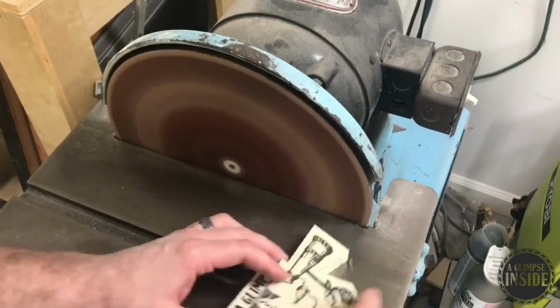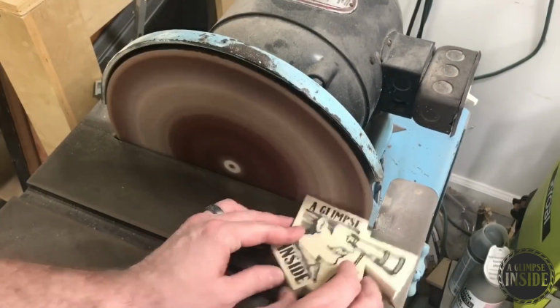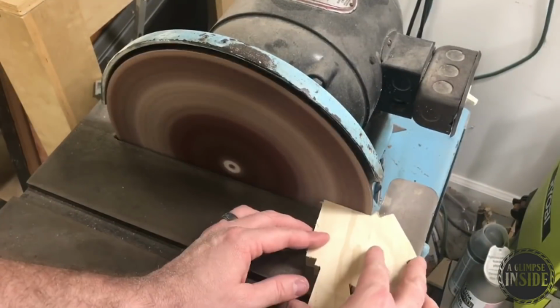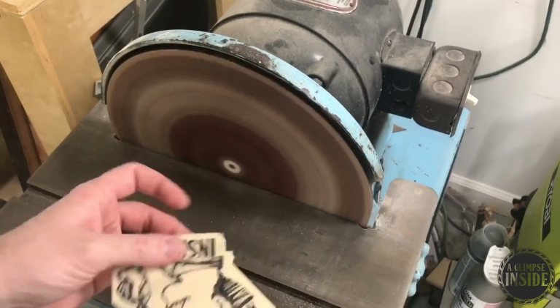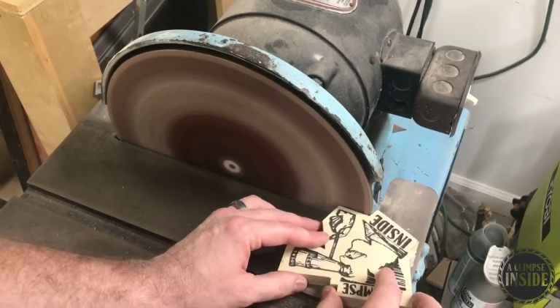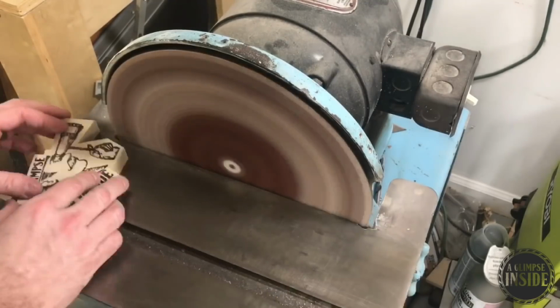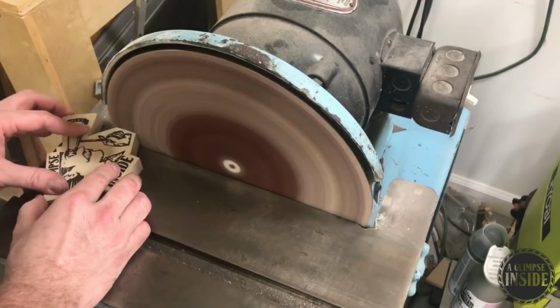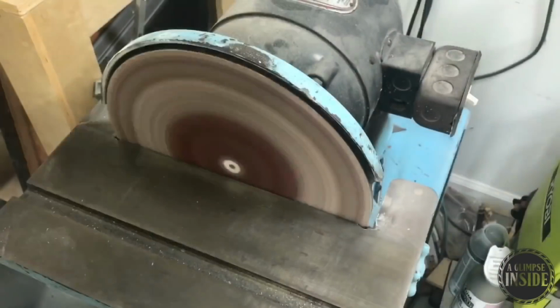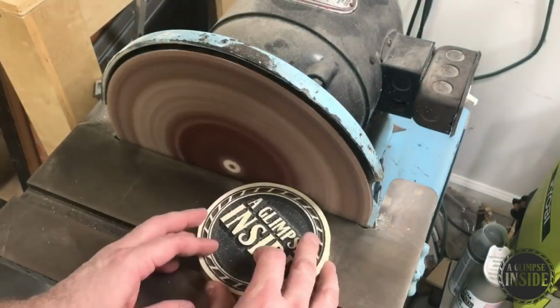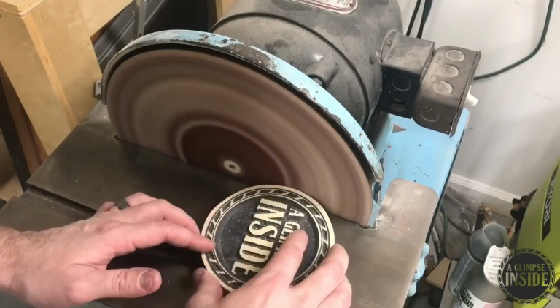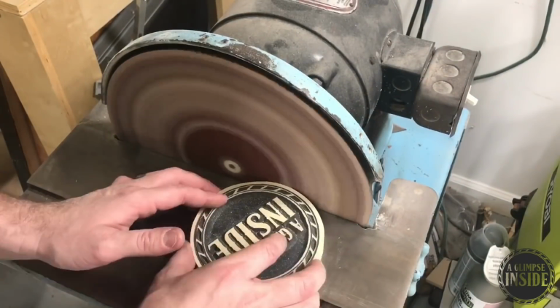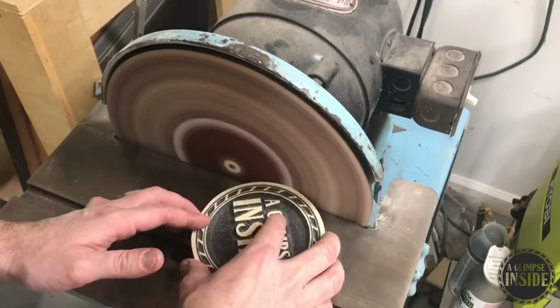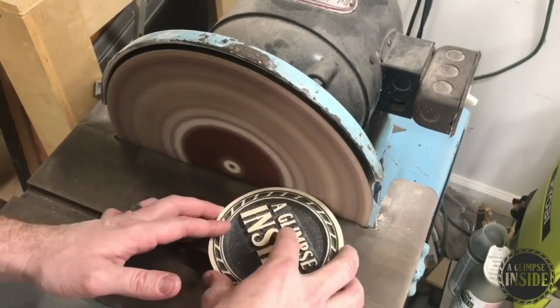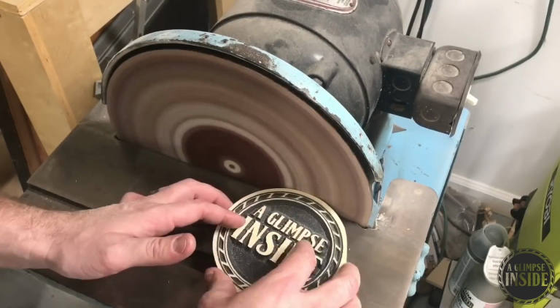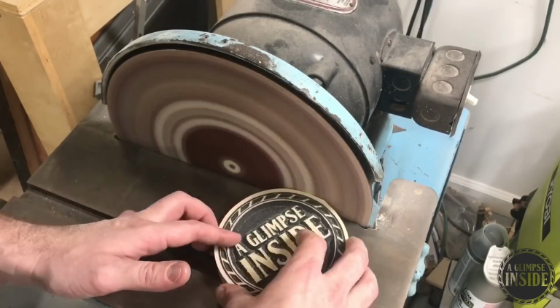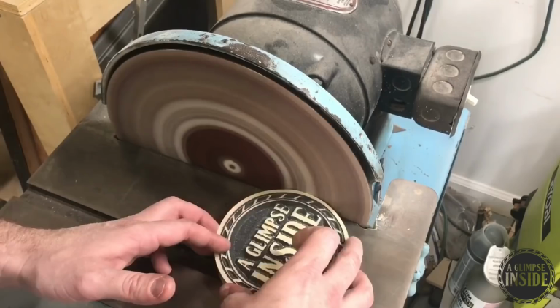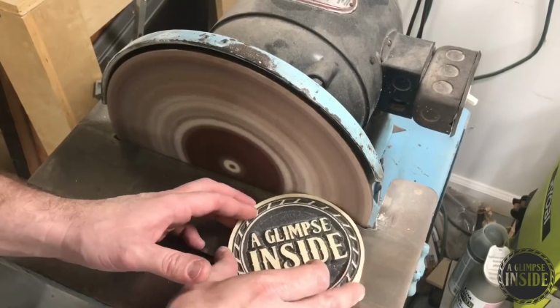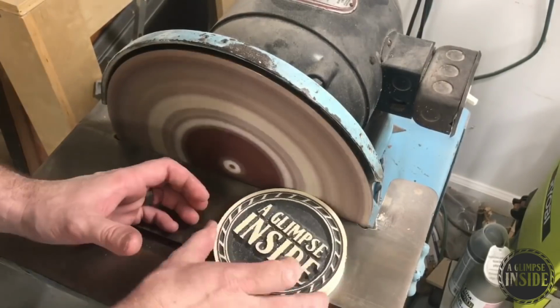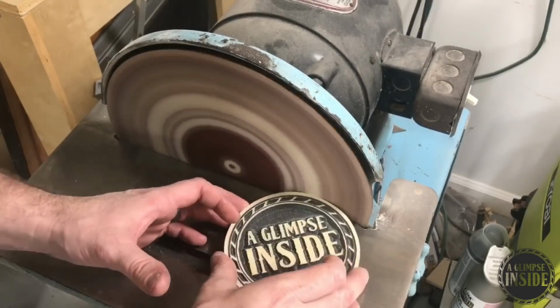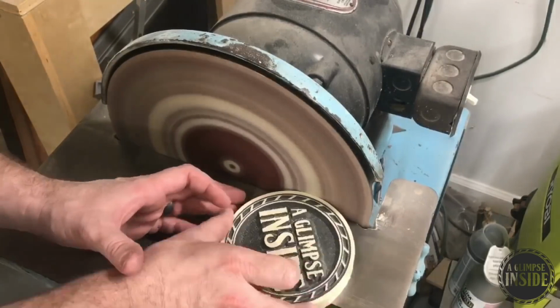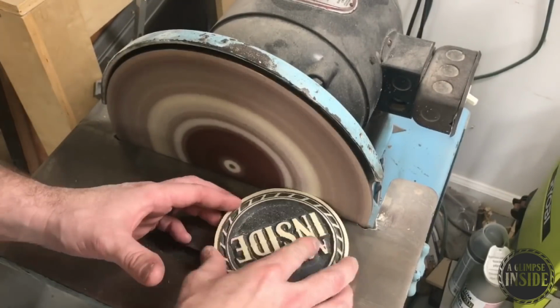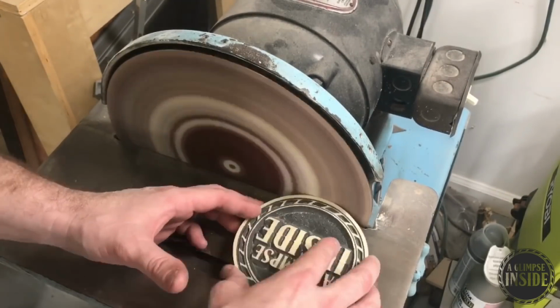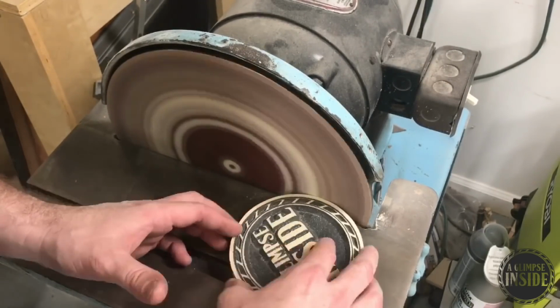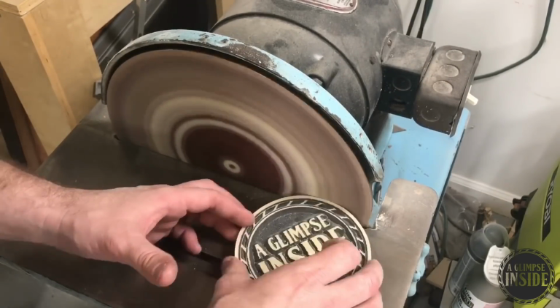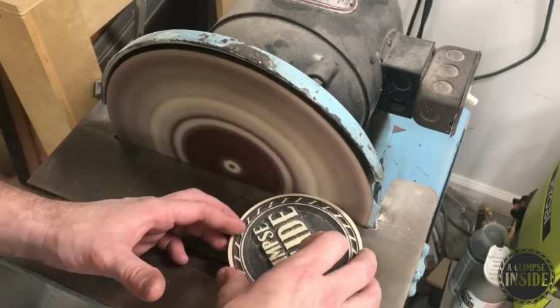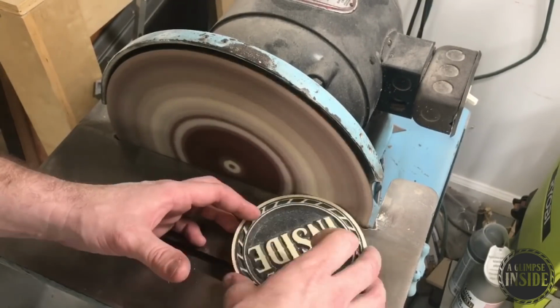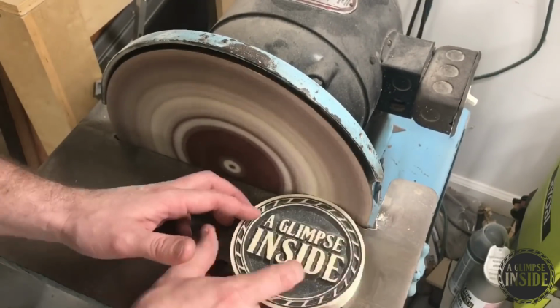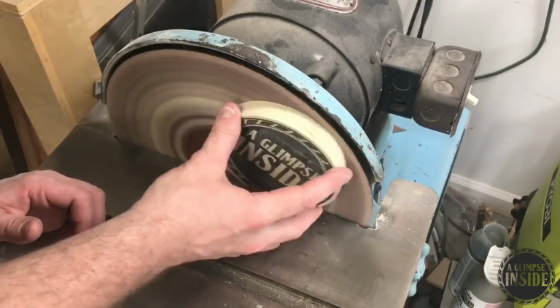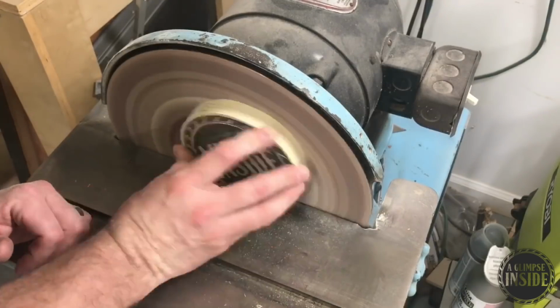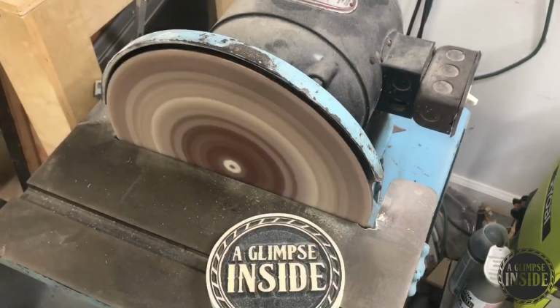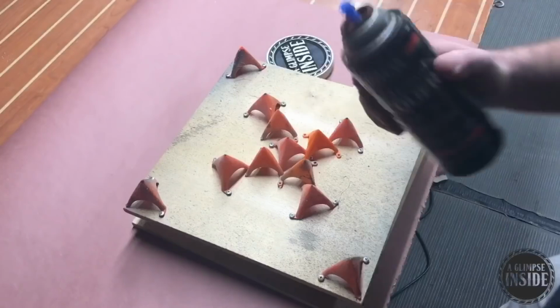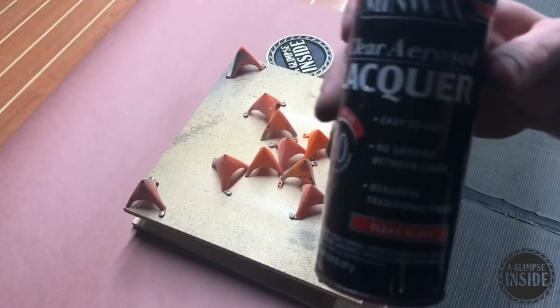I'm going to finalize the sanding here at the 12-inch disc sander. I take my time here putting light pressure up against the disc and give an eighth-inch reveal all the way around, giving it a nice definition.